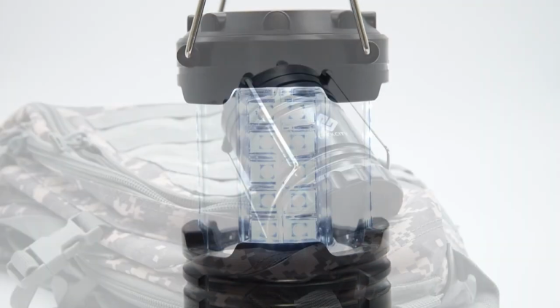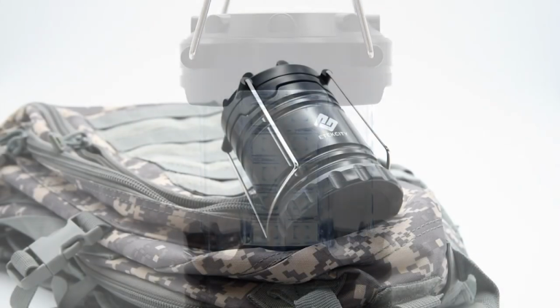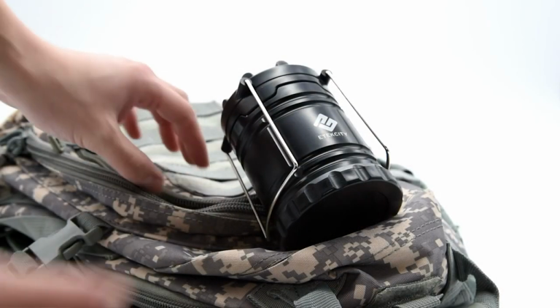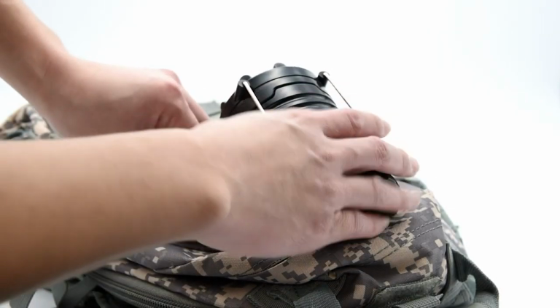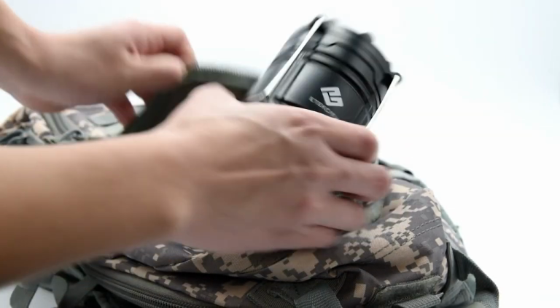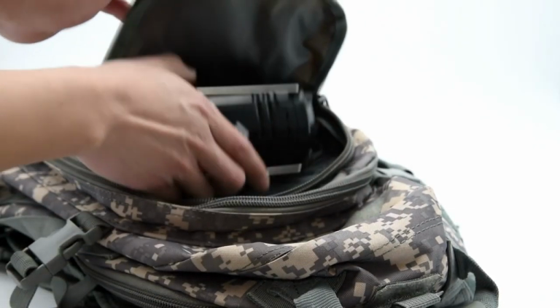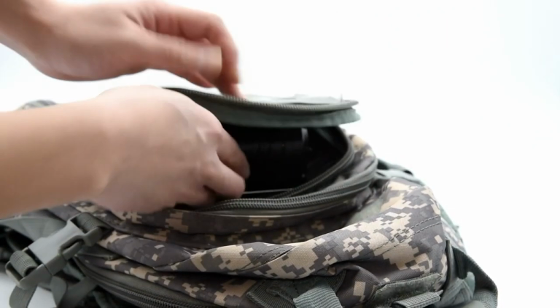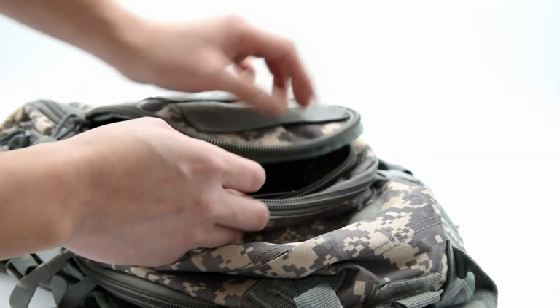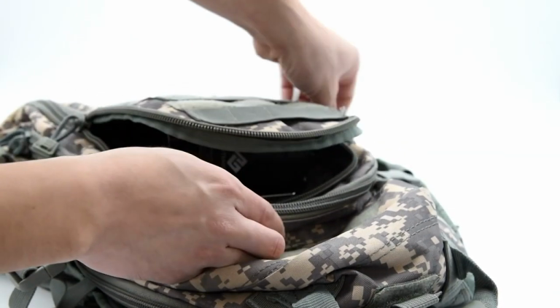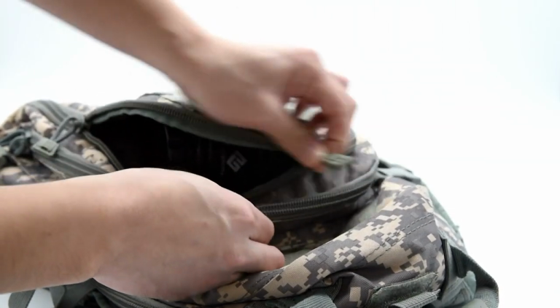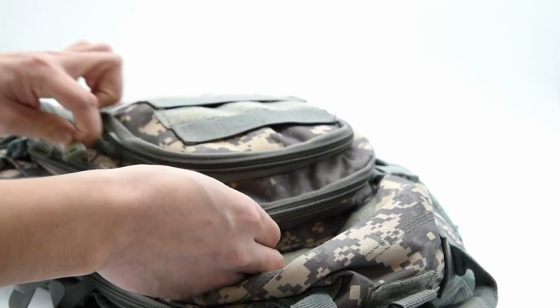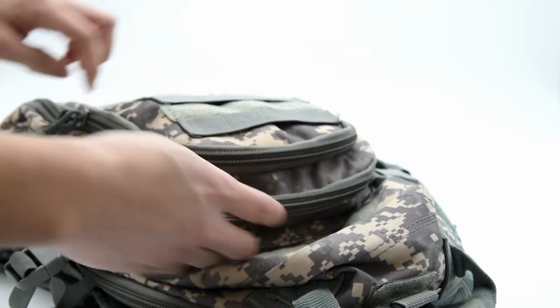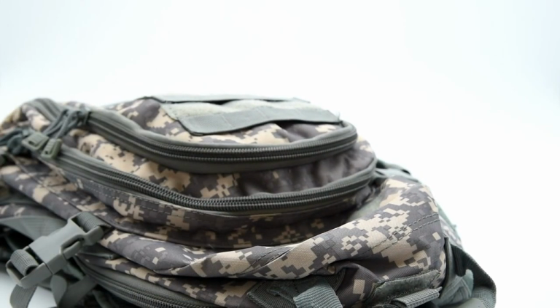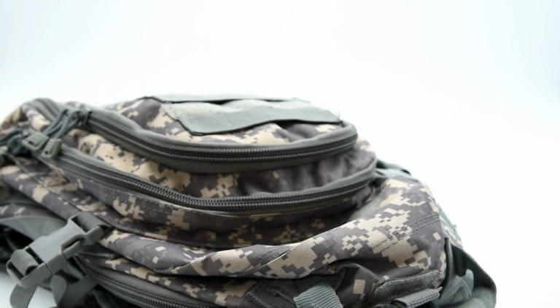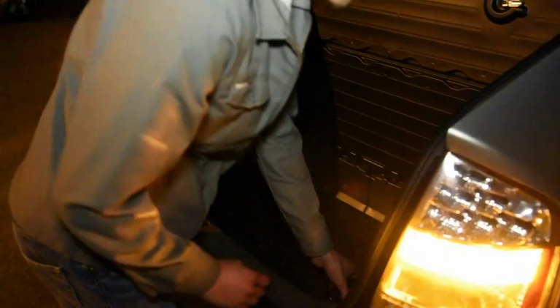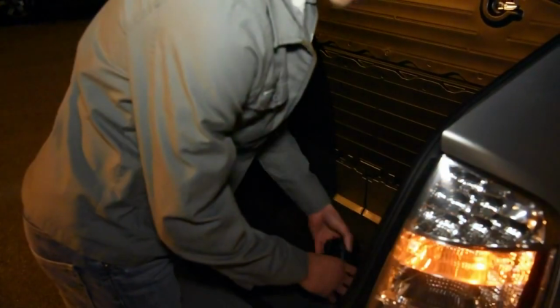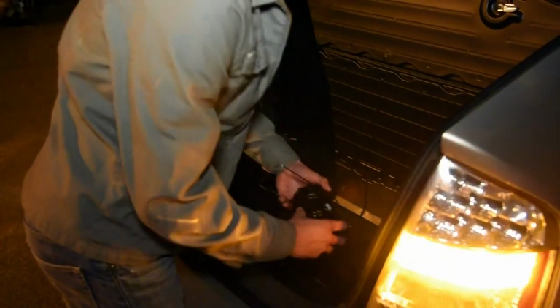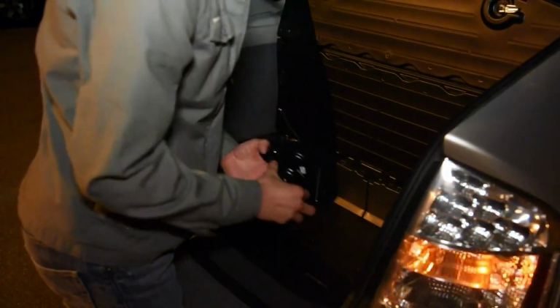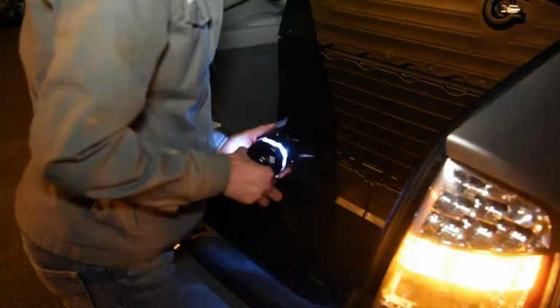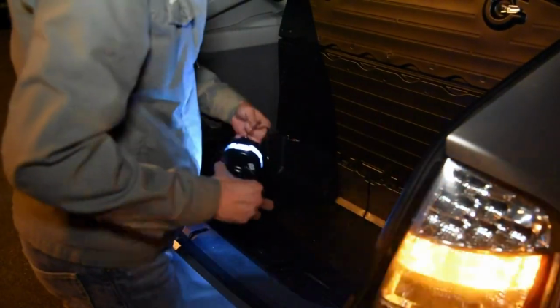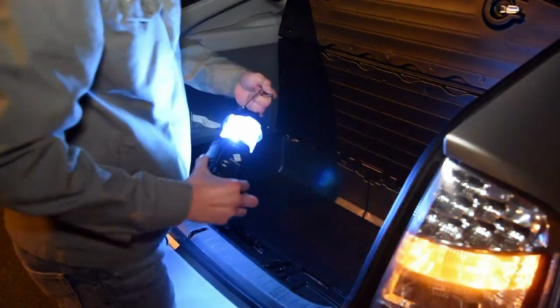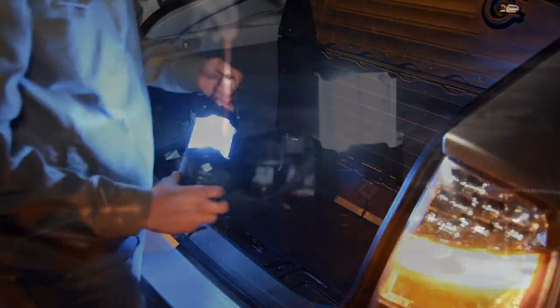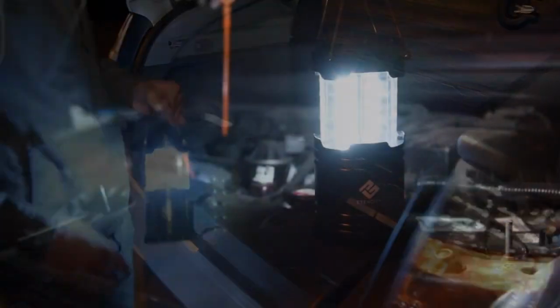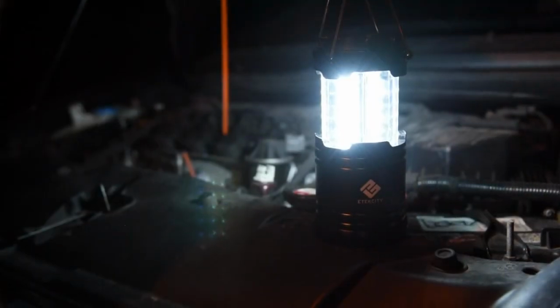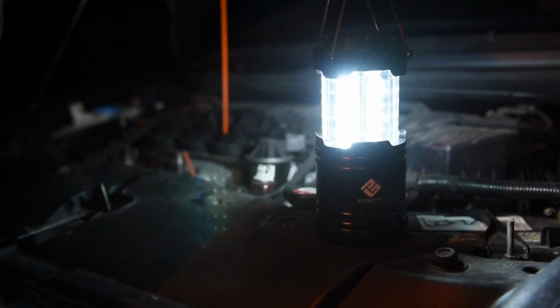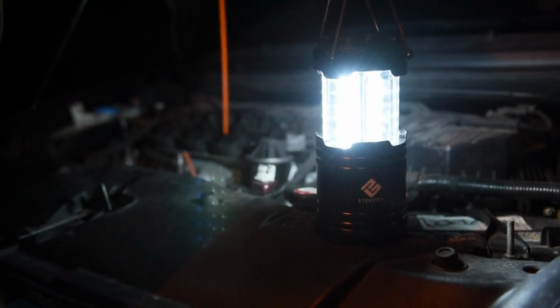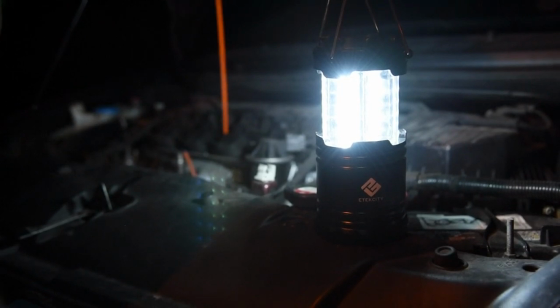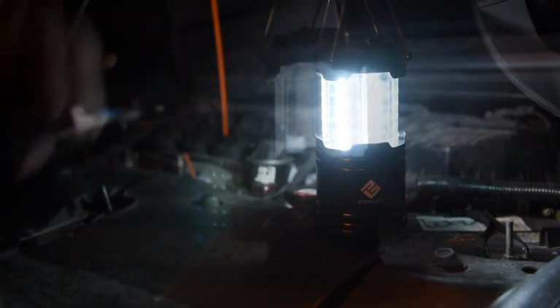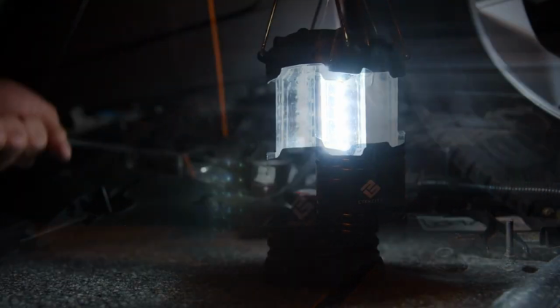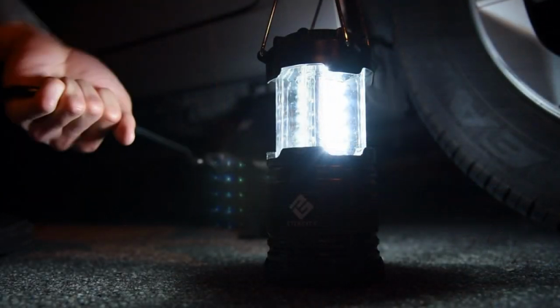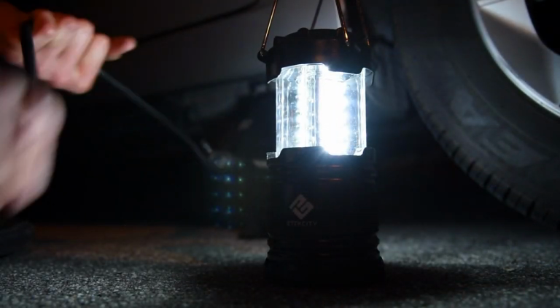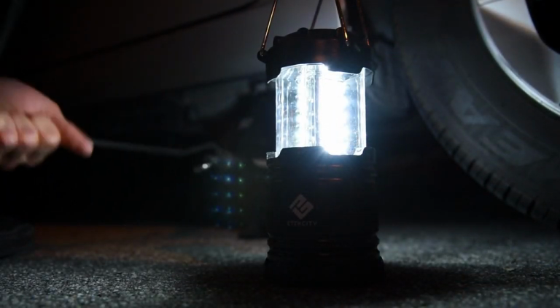The collapsible design makes storage and portability easy and effortless. Handy for emergency situations and outdoor recreation, the lantern will provide up to 12 hours of dependable lighting.